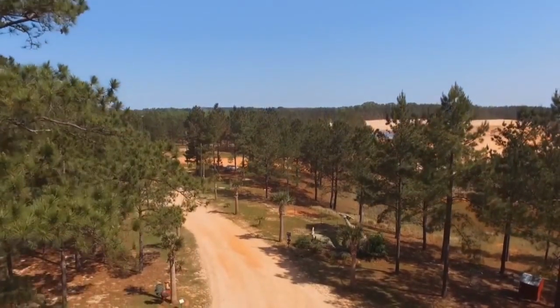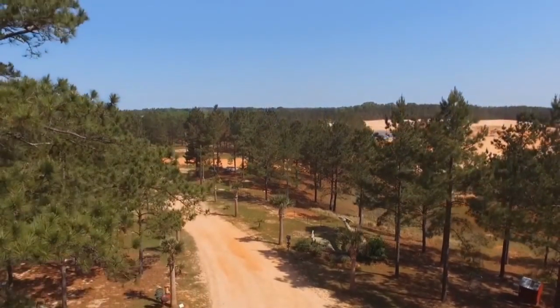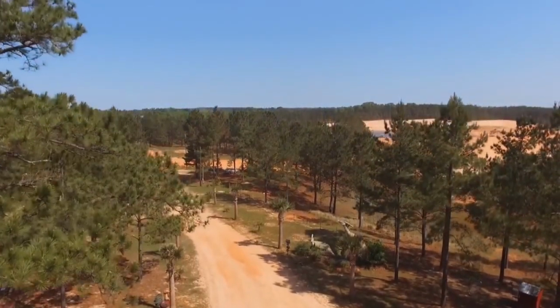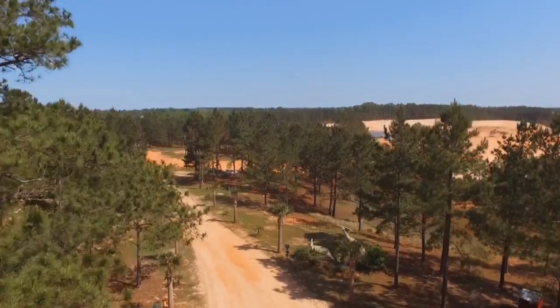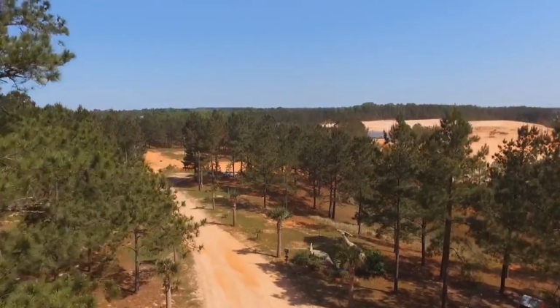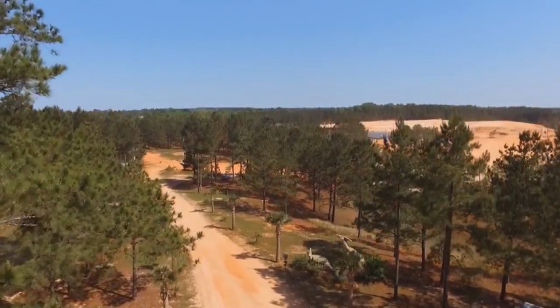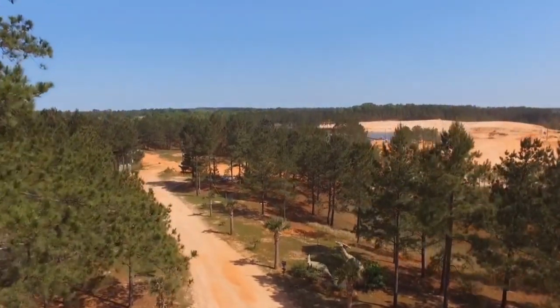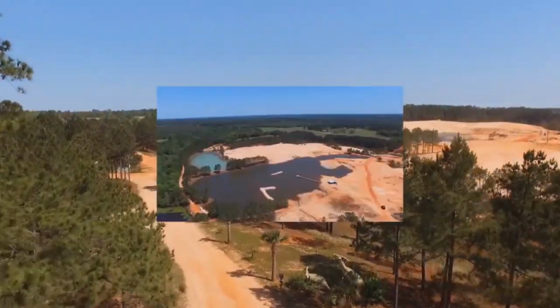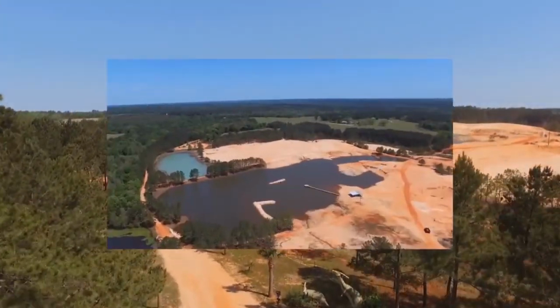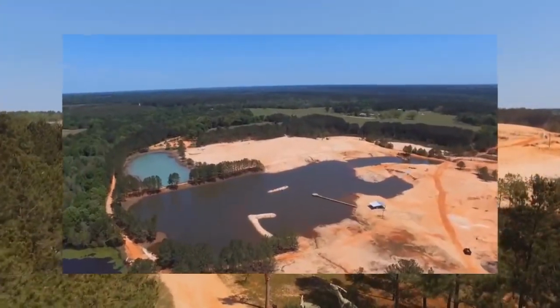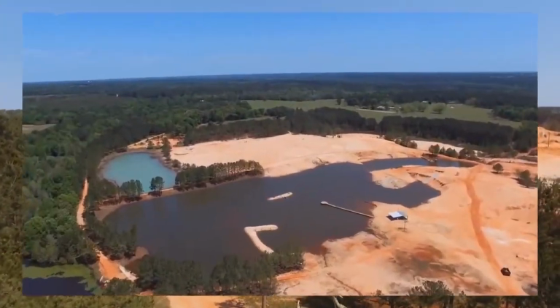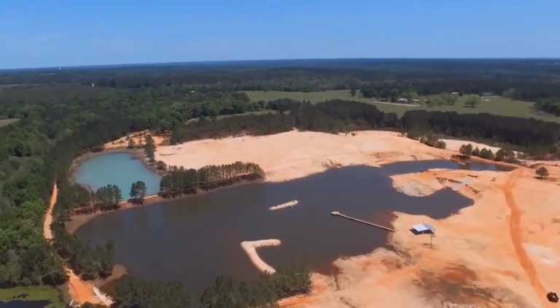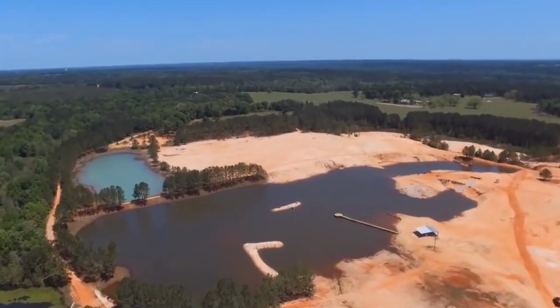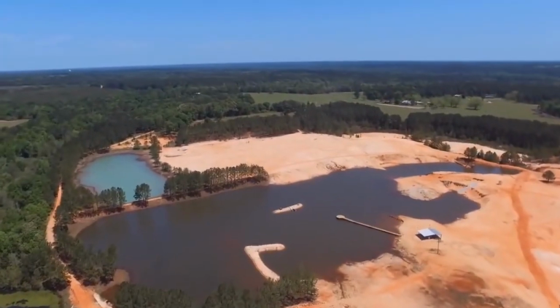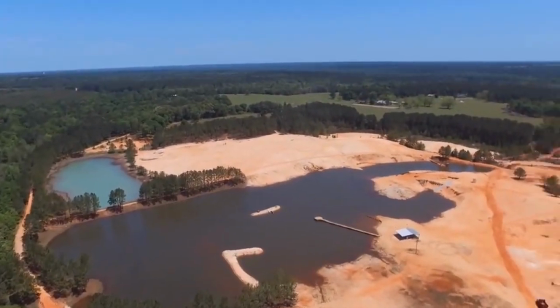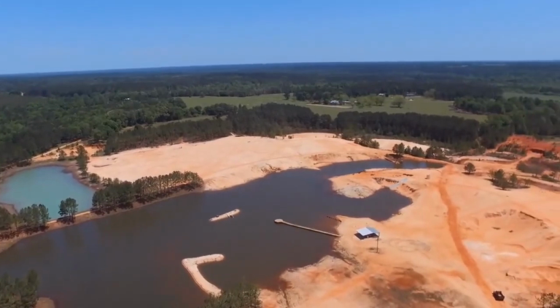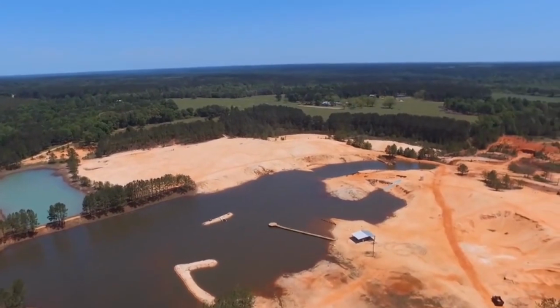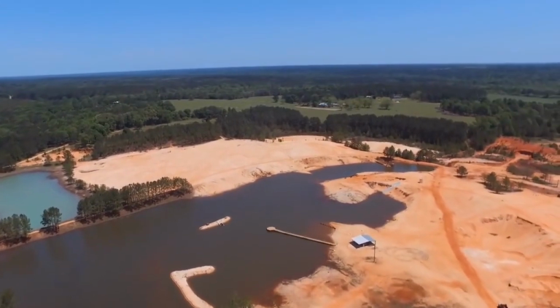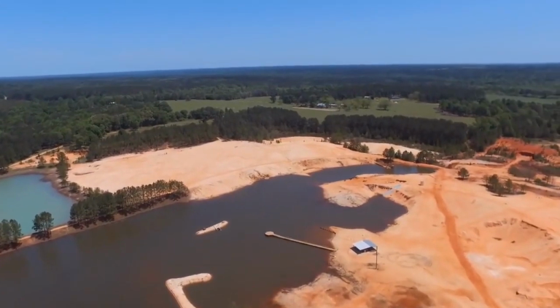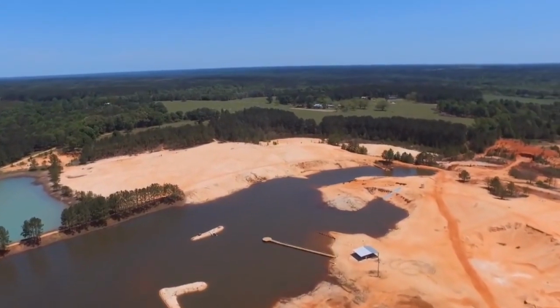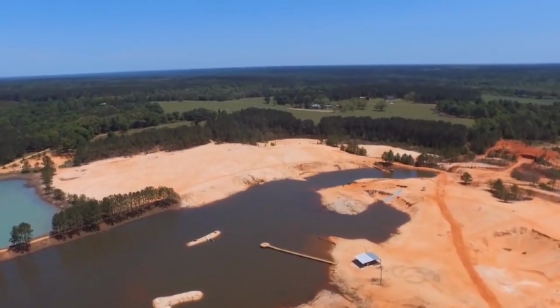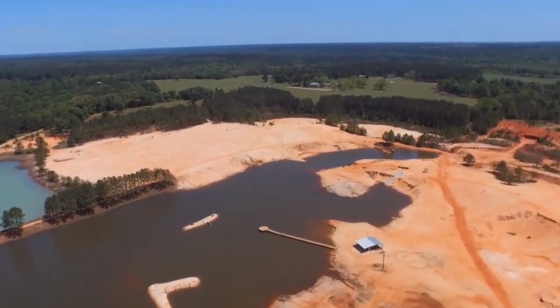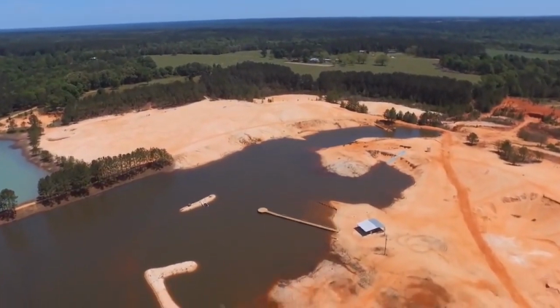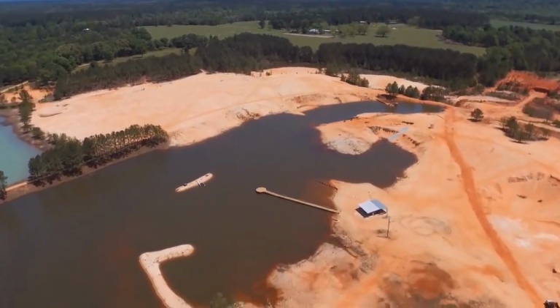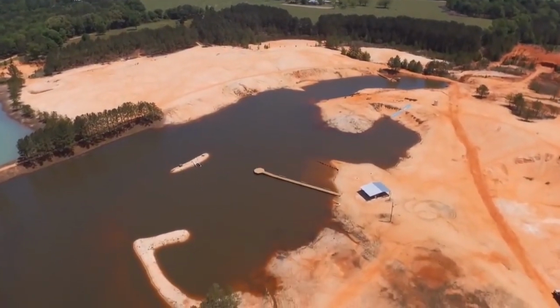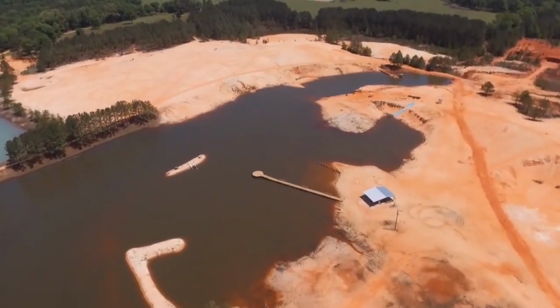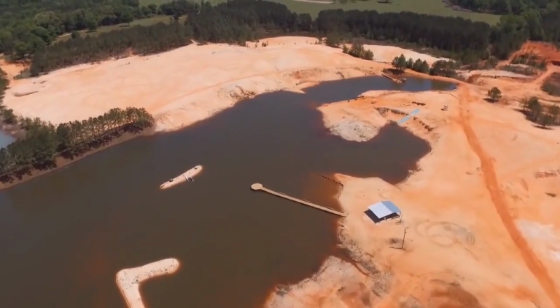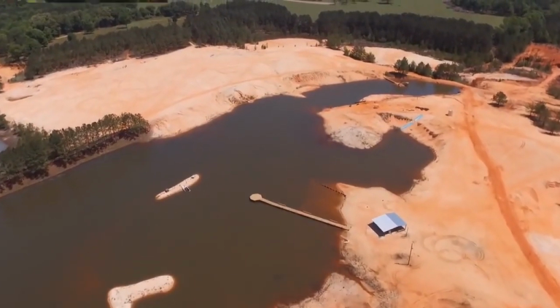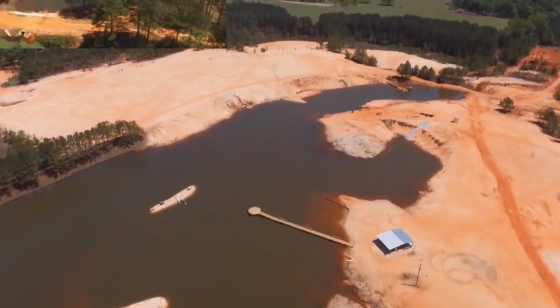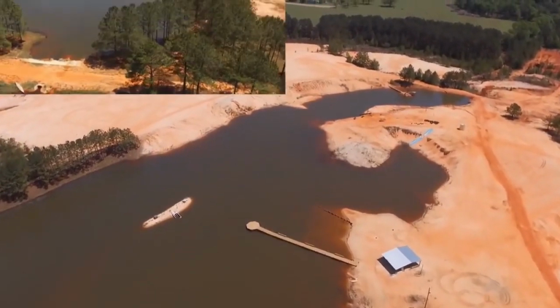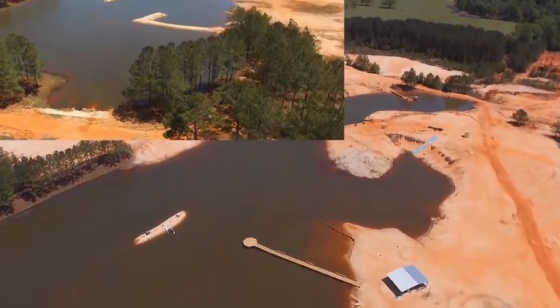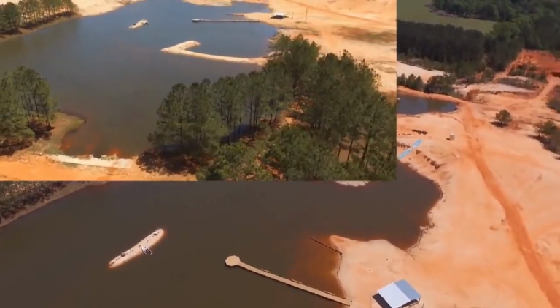There is gonna be some trees and a lake! You can't get these trees and lakes anywhere but Dinosaur Land! They're even gonna have a tiny little shack in the middle of nowhere!